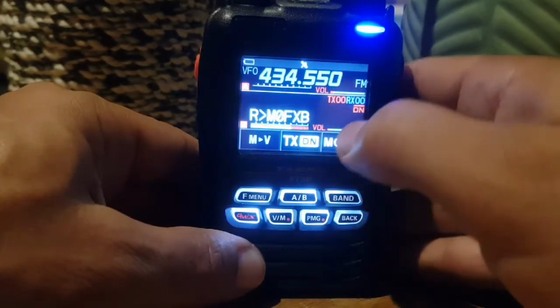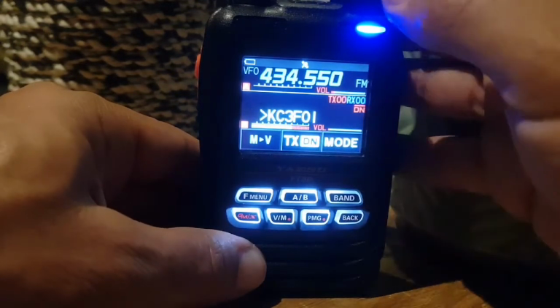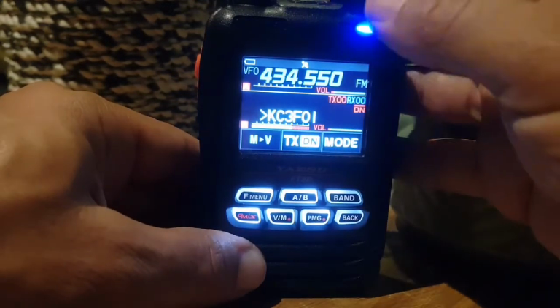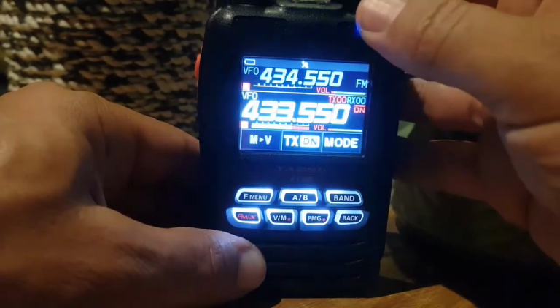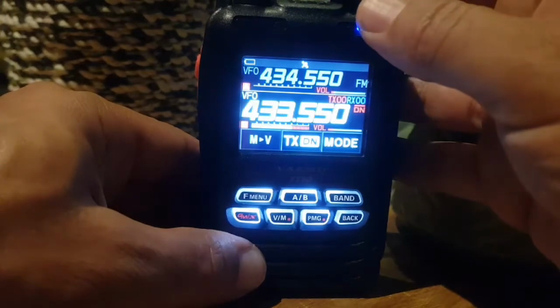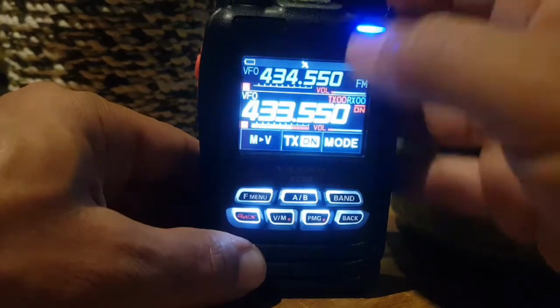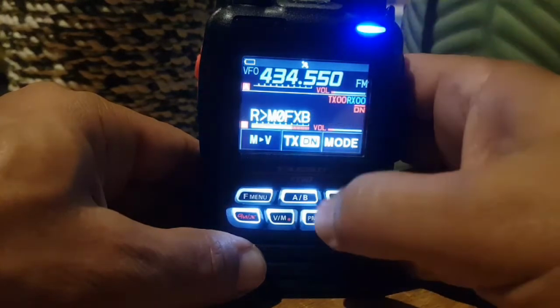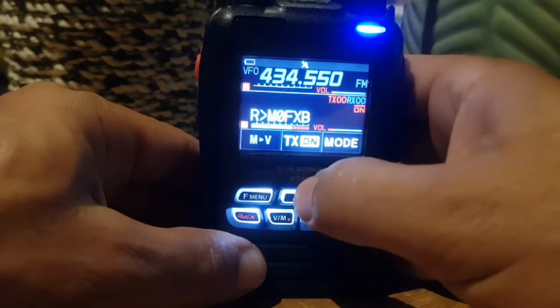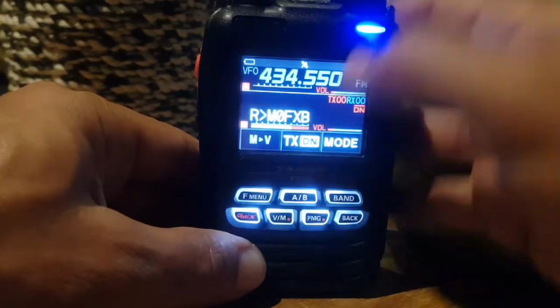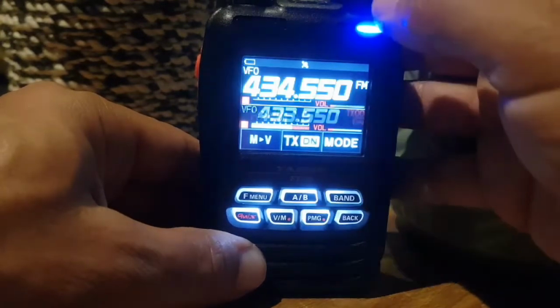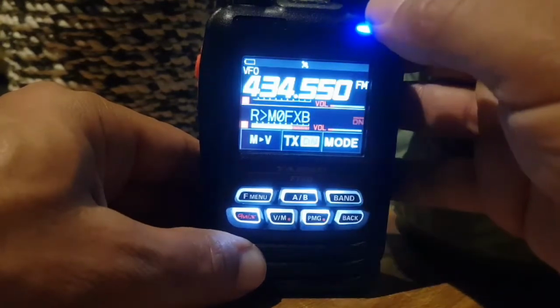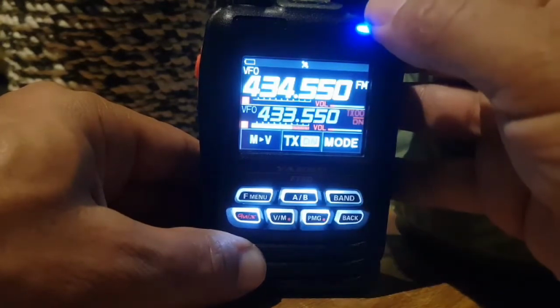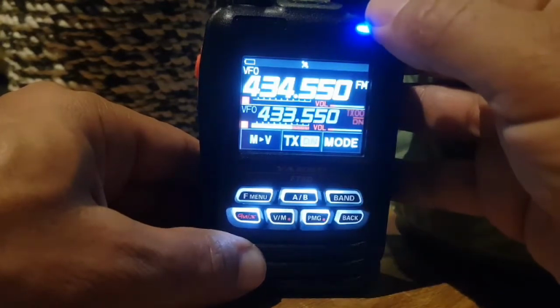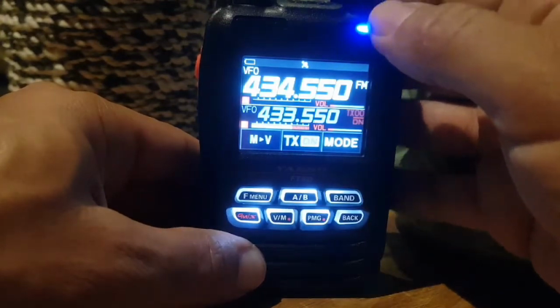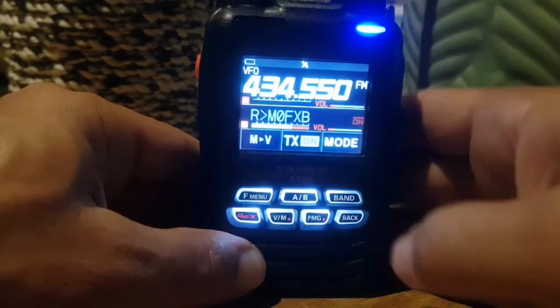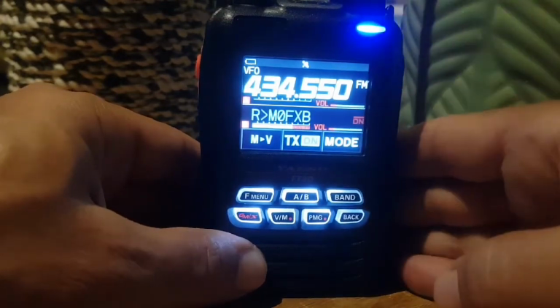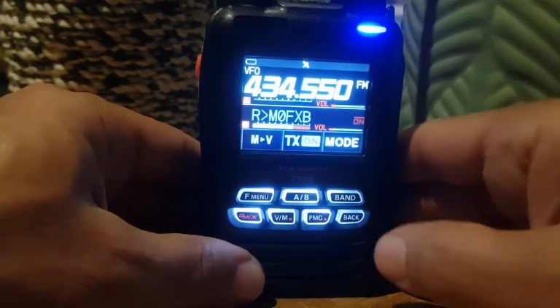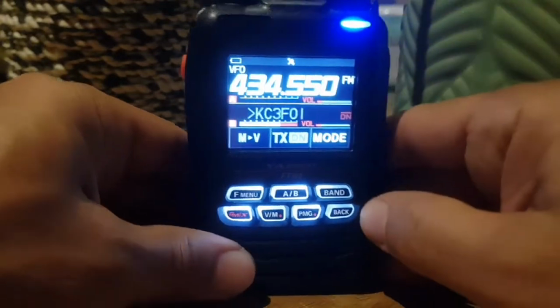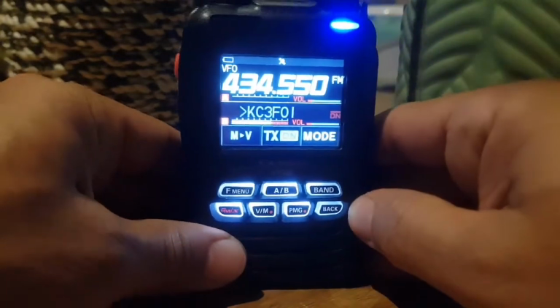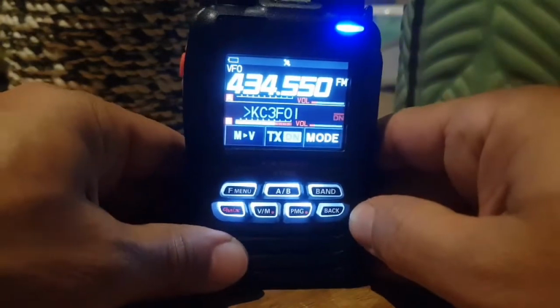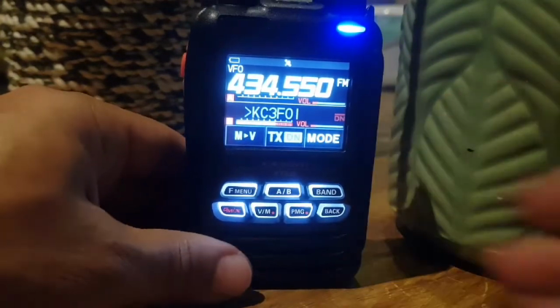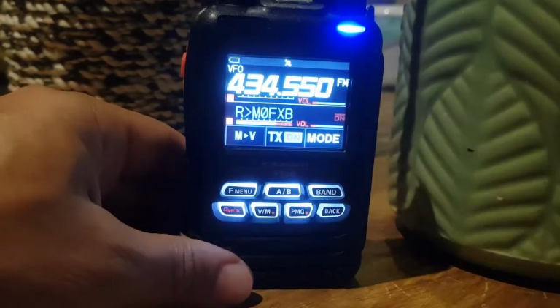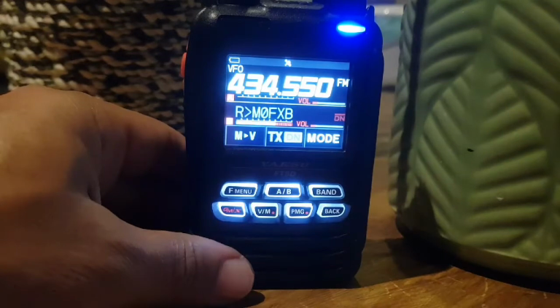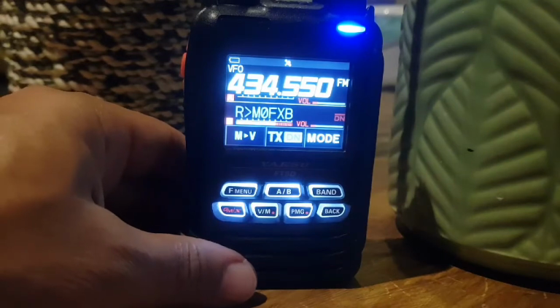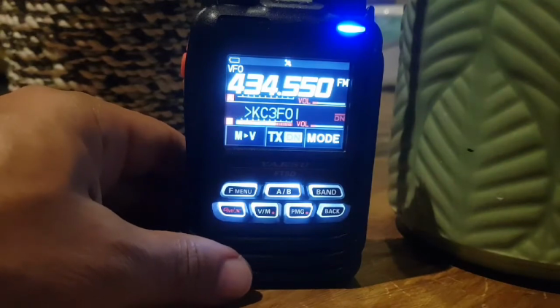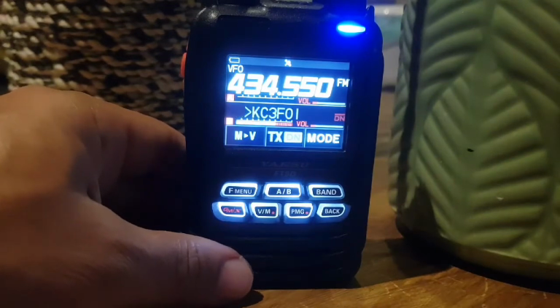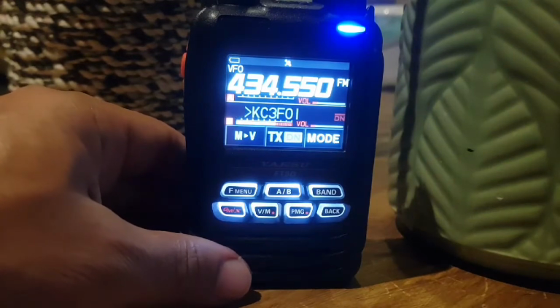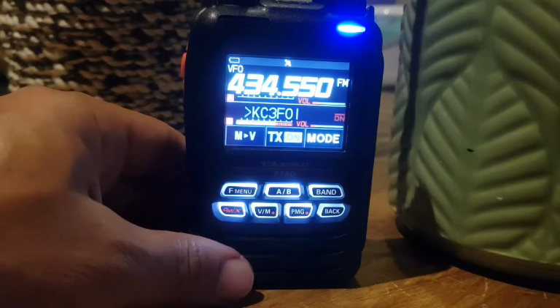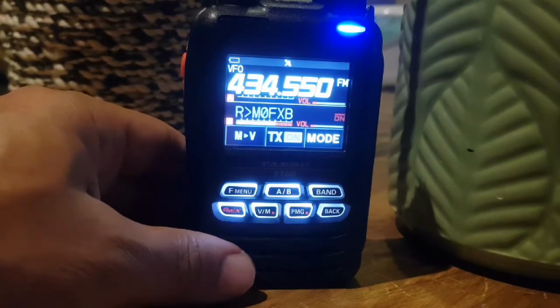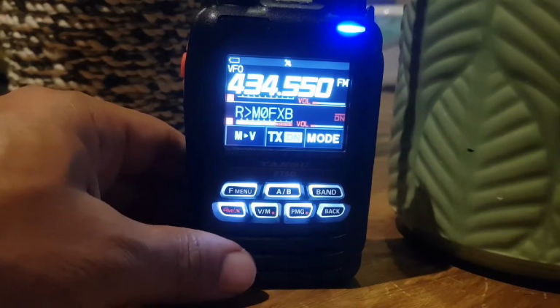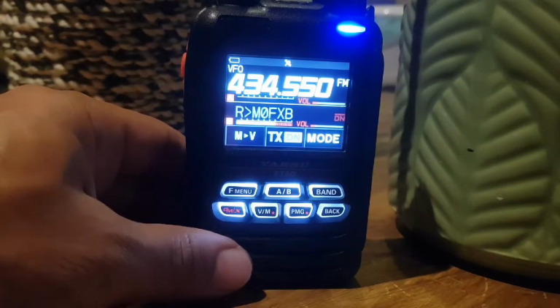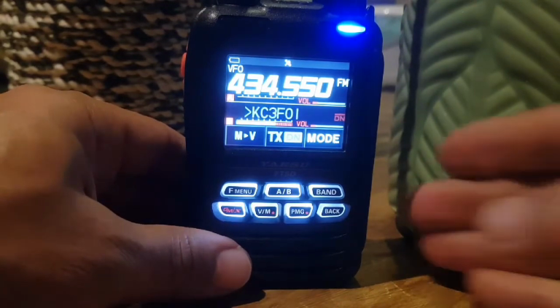Just use the volume controls — the volumes are independent. So that's it. That's how you receive fully on both the A and the B band.